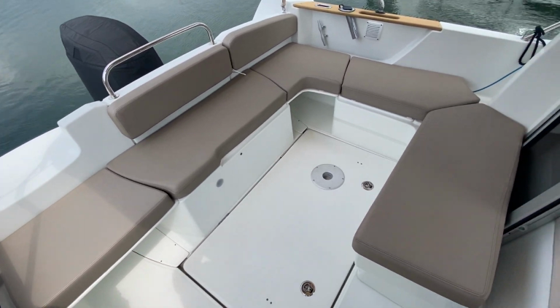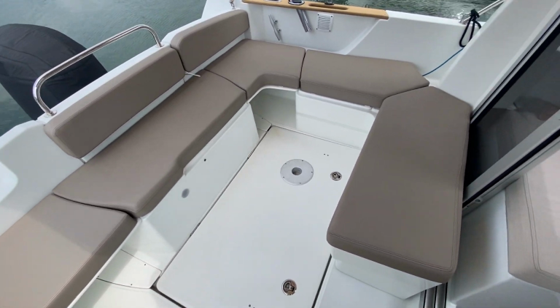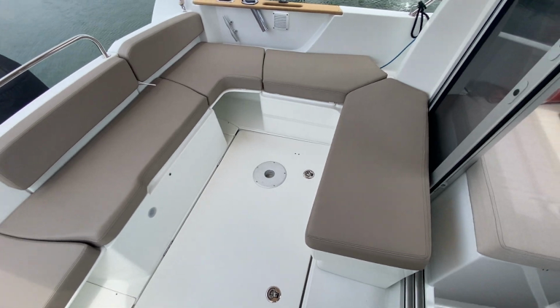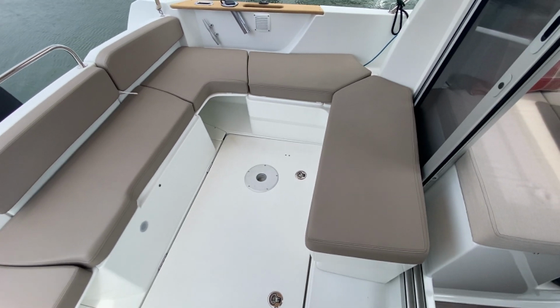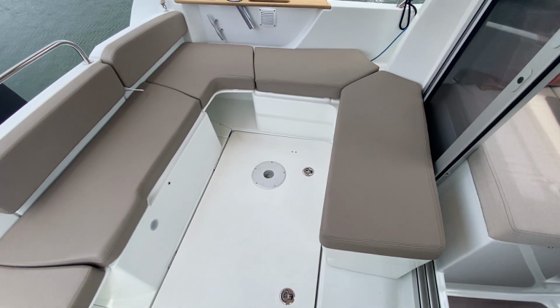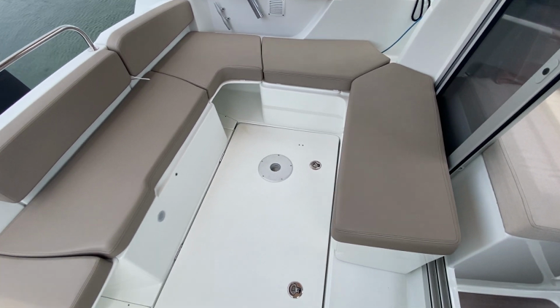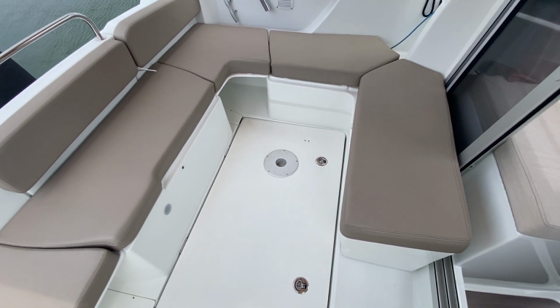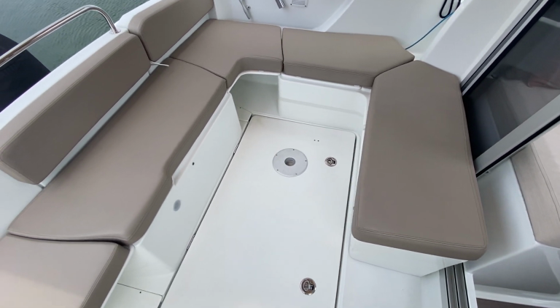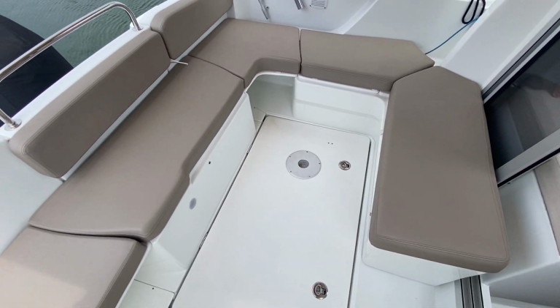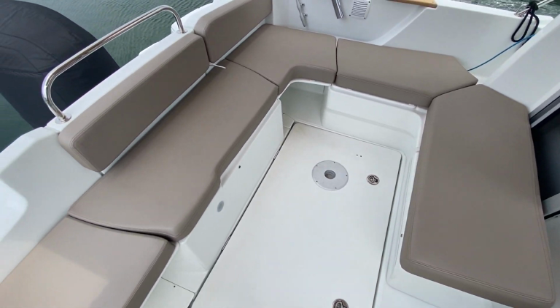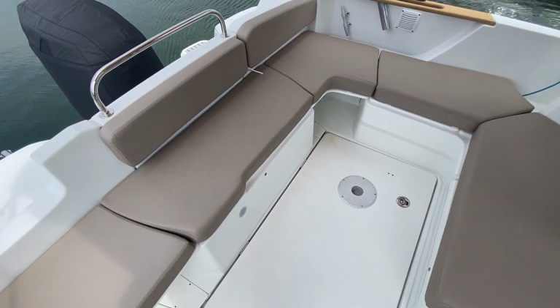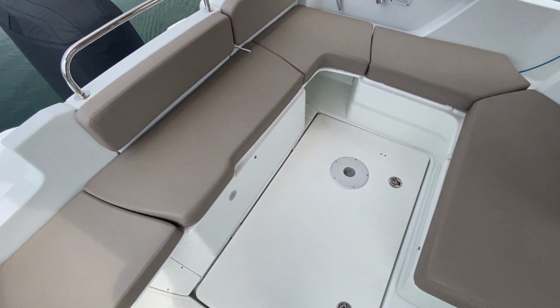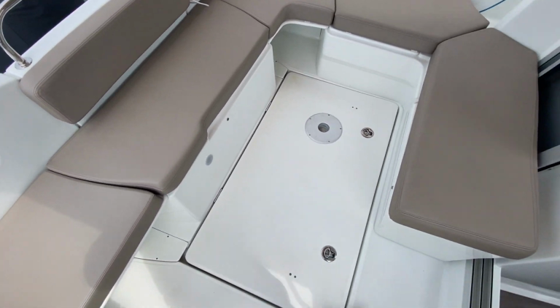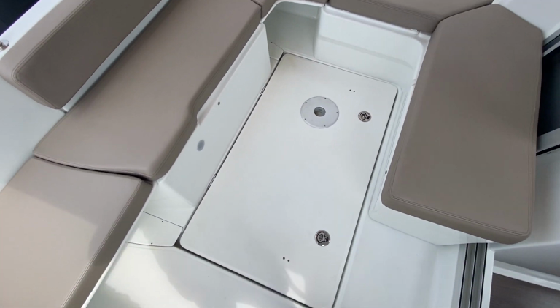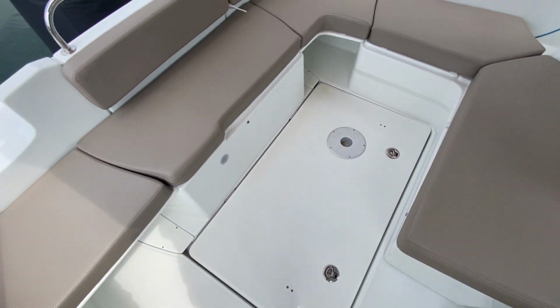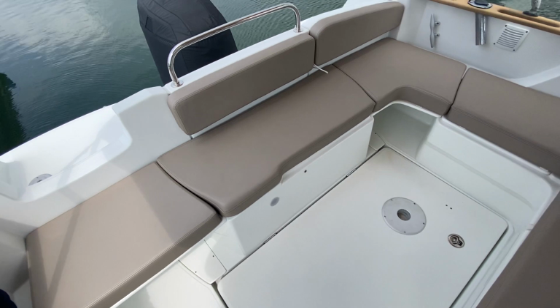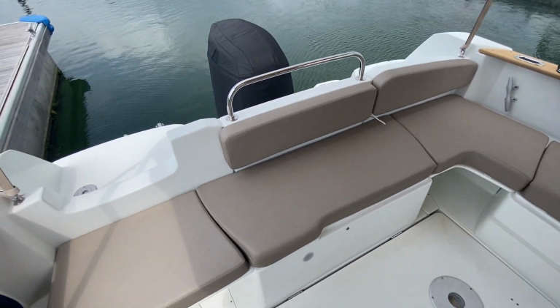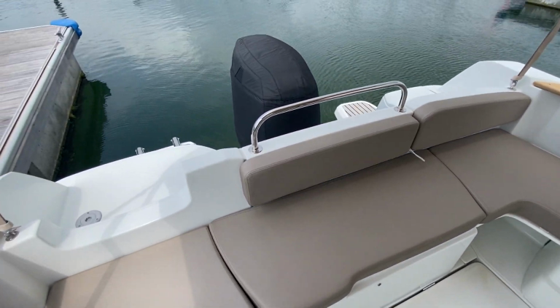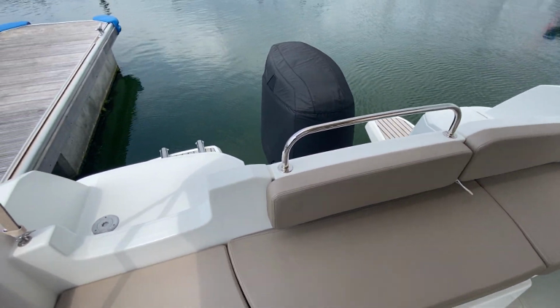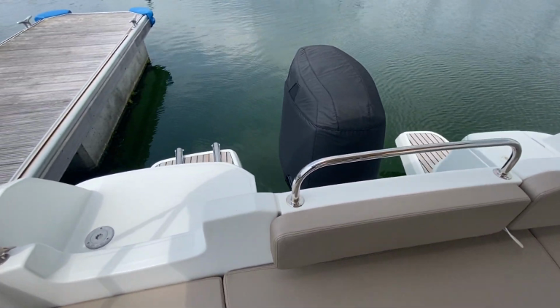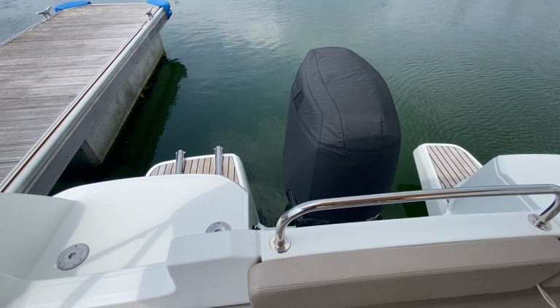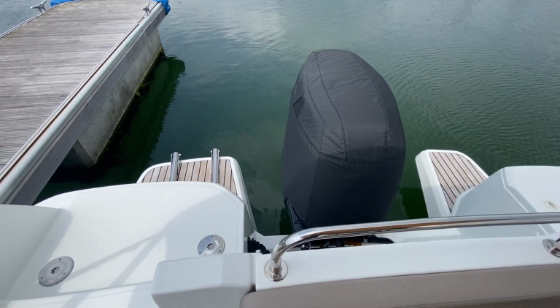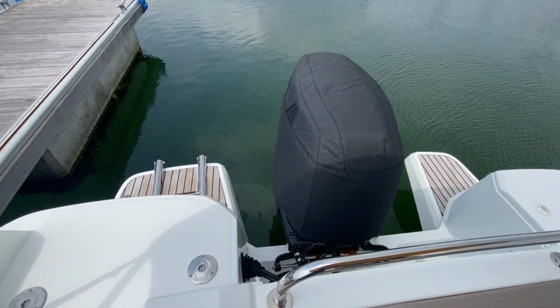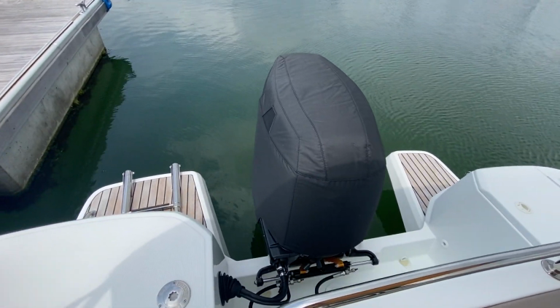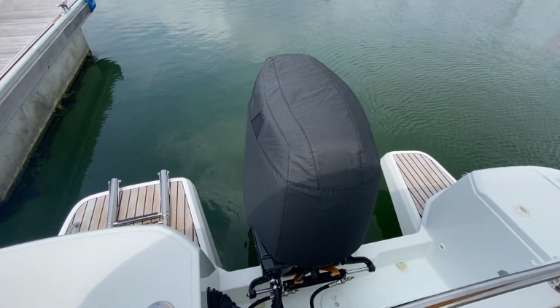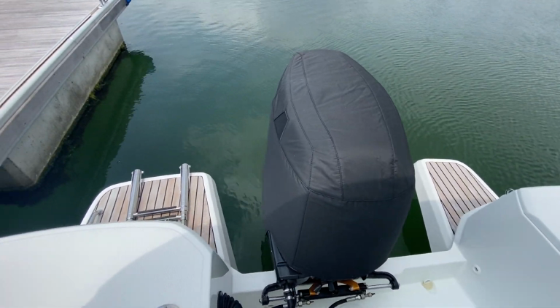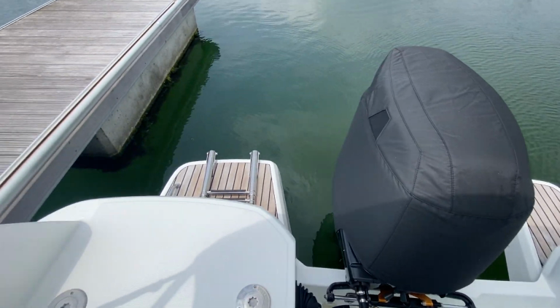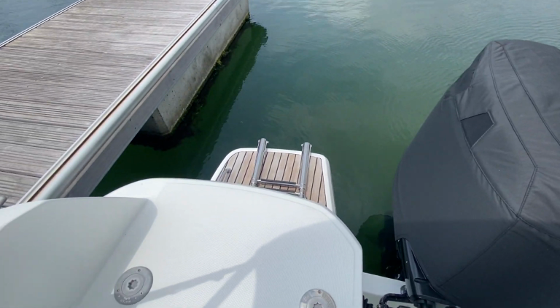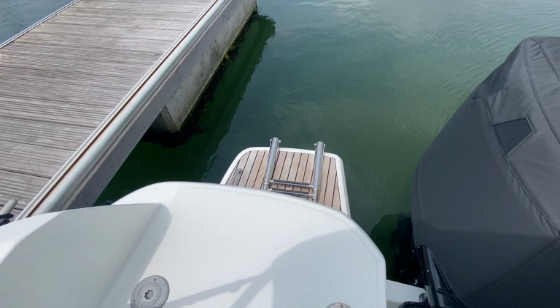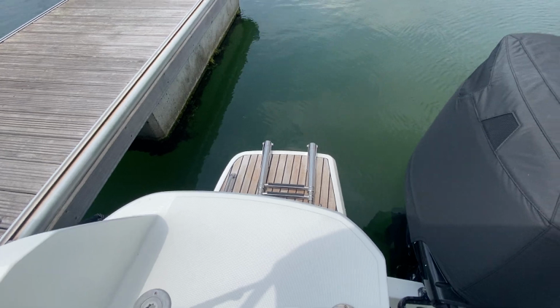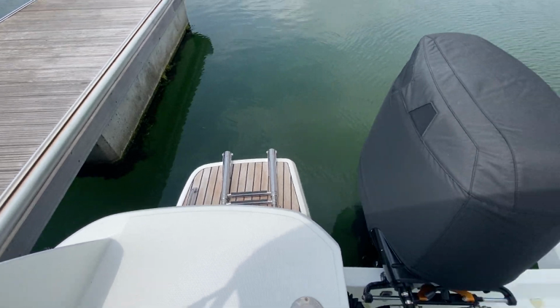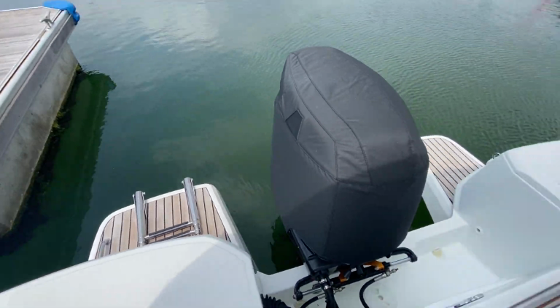You can see seating all the way around and the table drops down into the floor. There's a big lazarette locker underneath, and on the back you've got an outboard as well as a boarding platform with swim ladder.